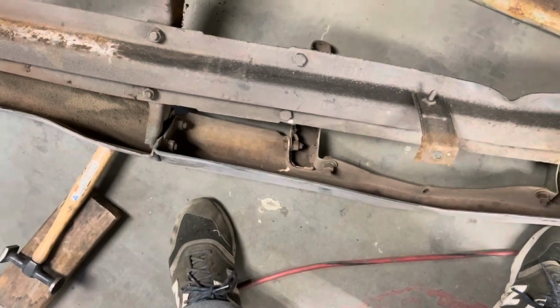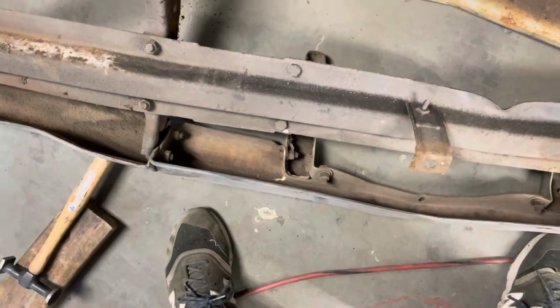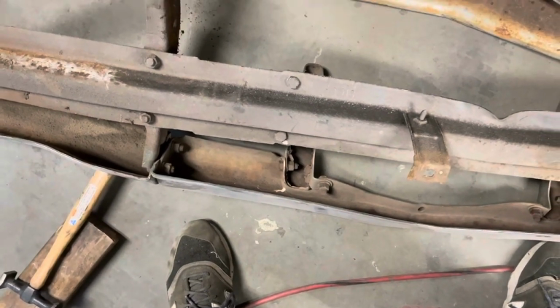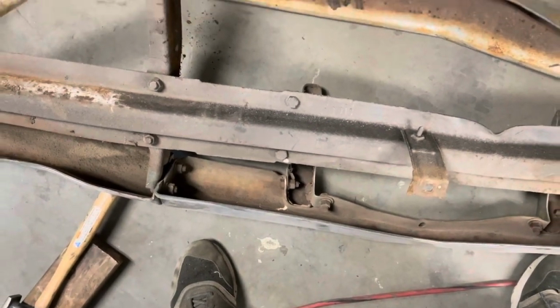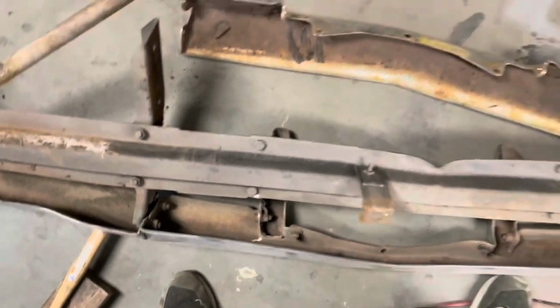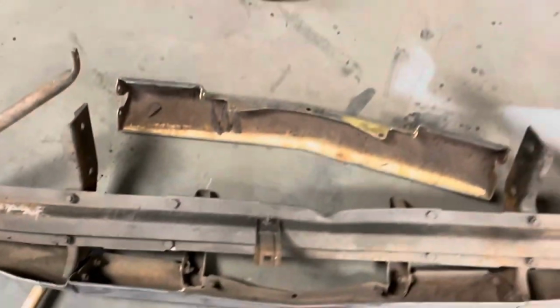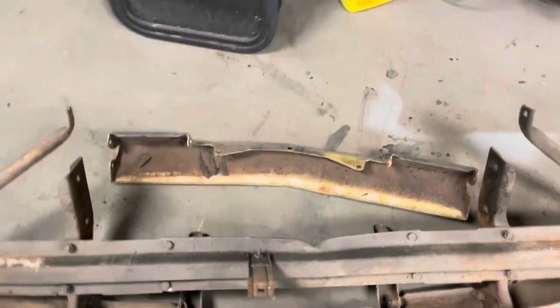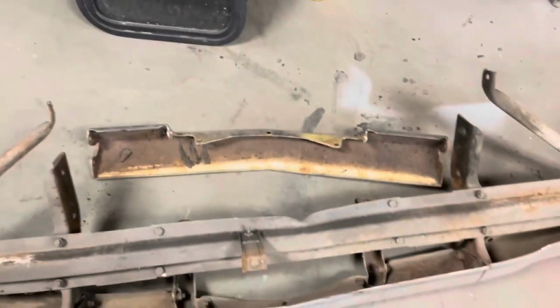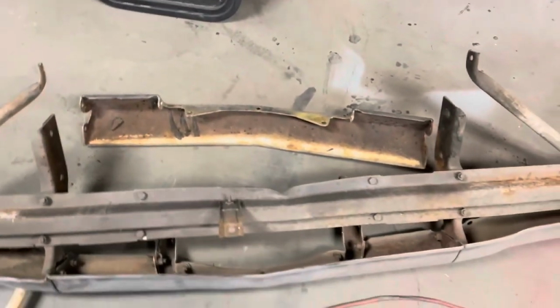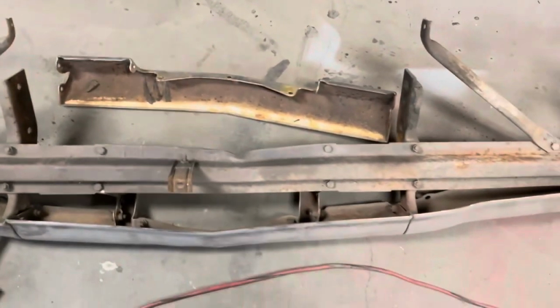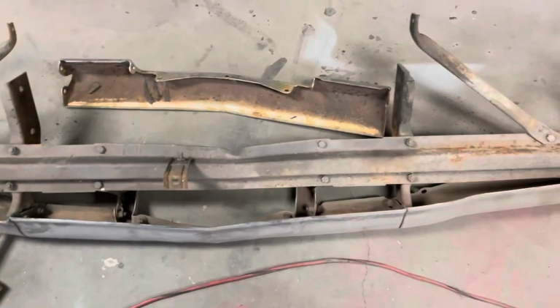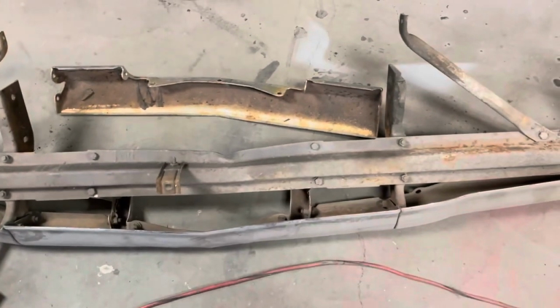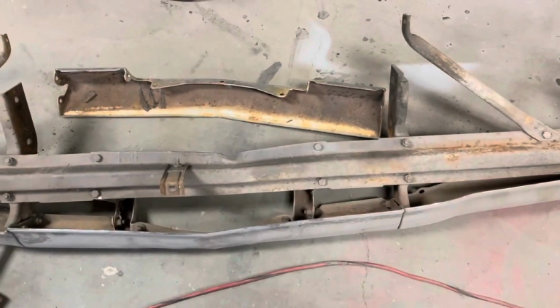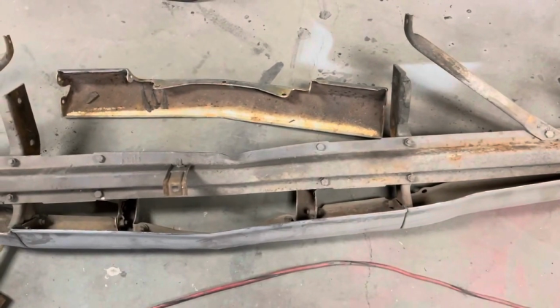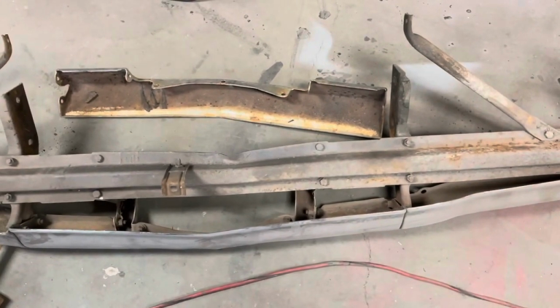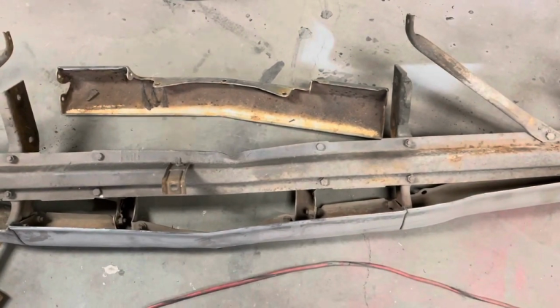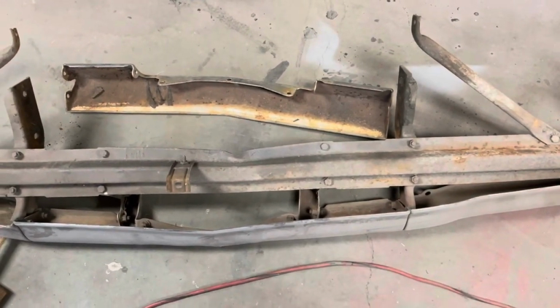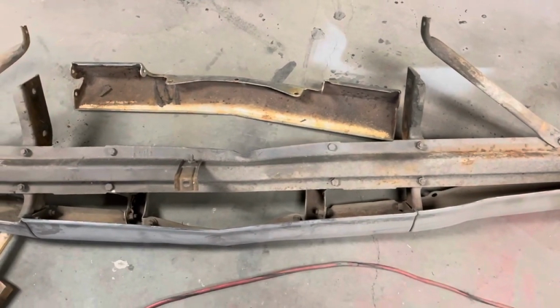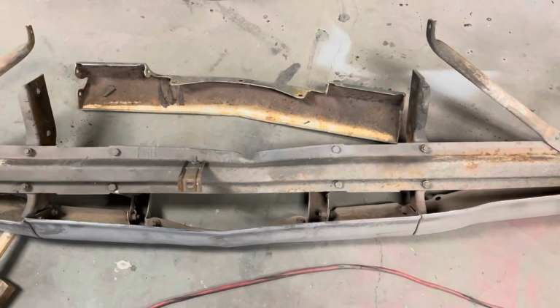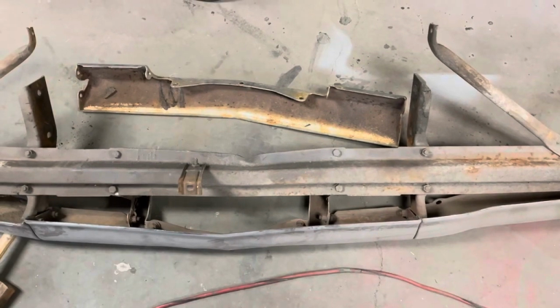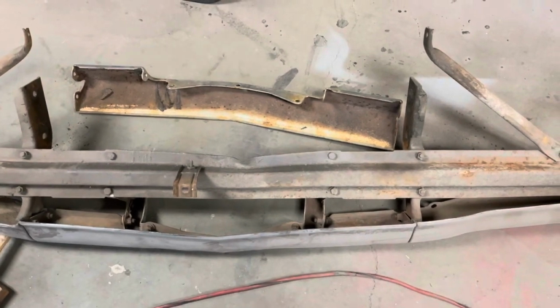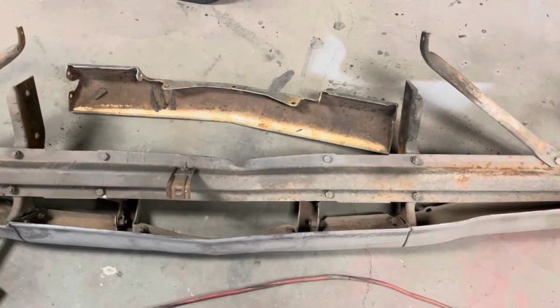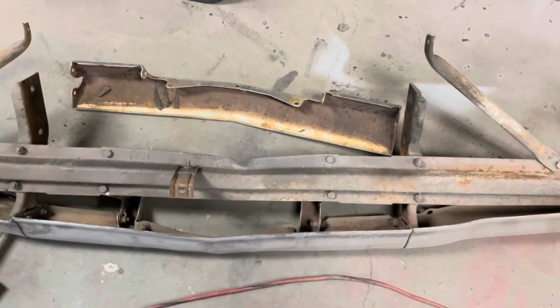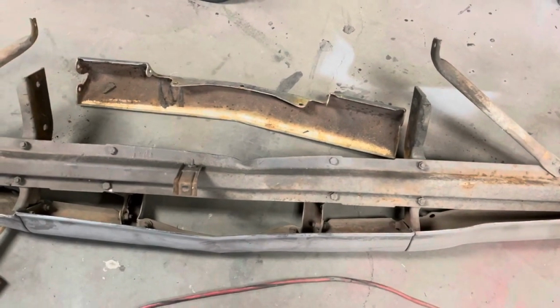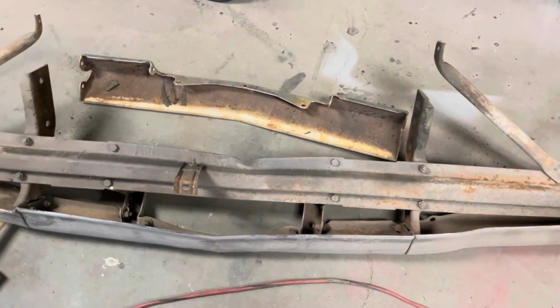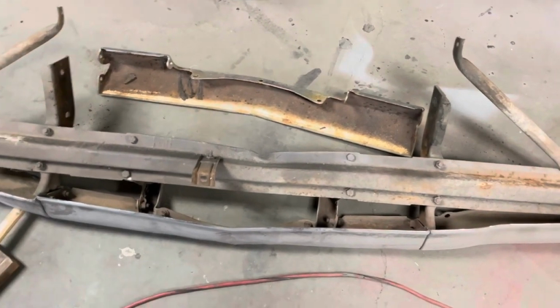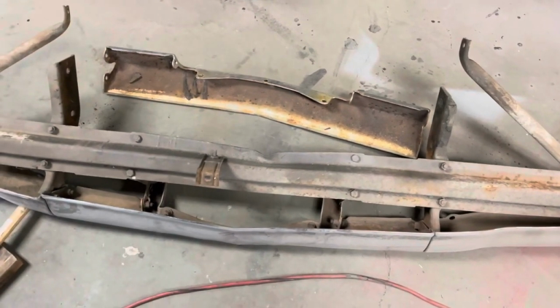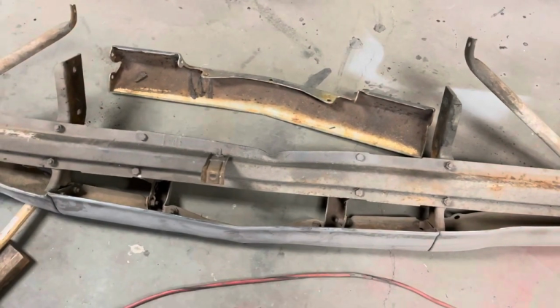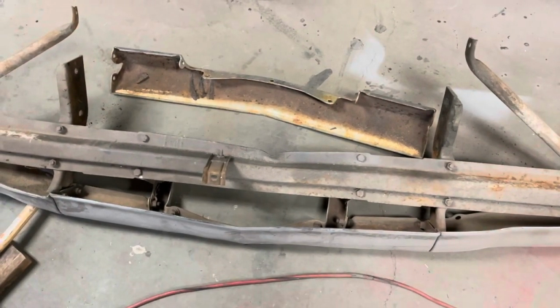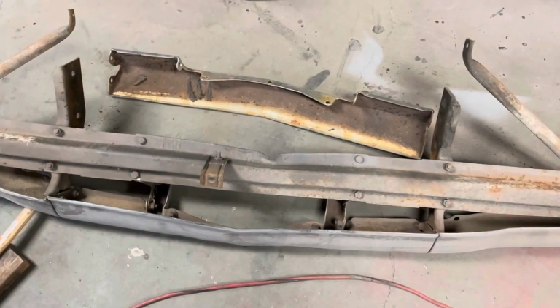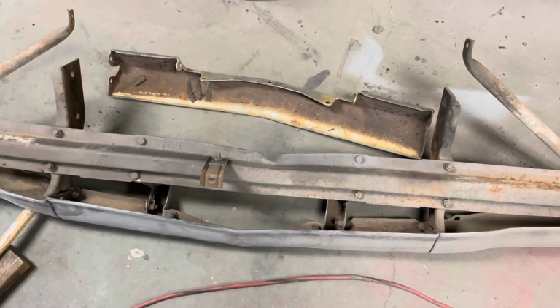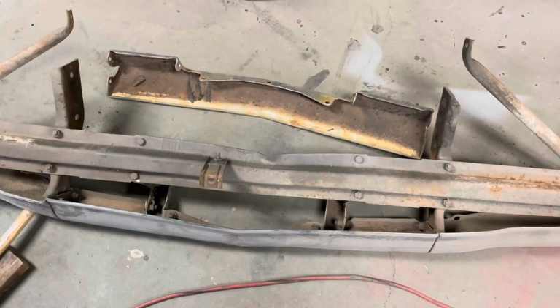Well, I guess we'll start to see how easy it'll come apart and go from there. The whole underside of this thing is clean — I hate to put a rusty bumper bracket on there.